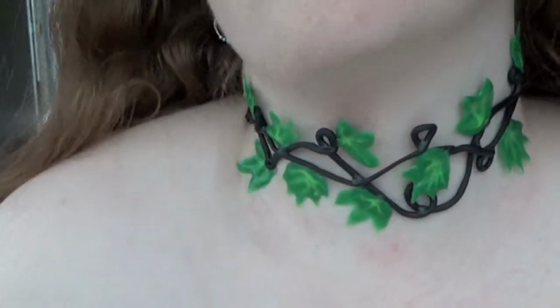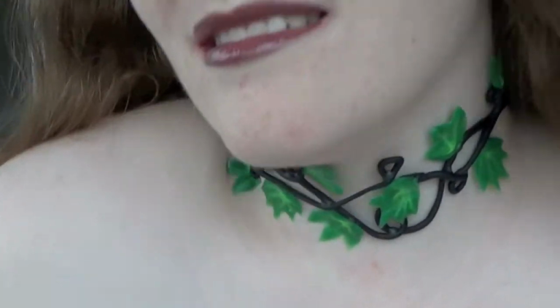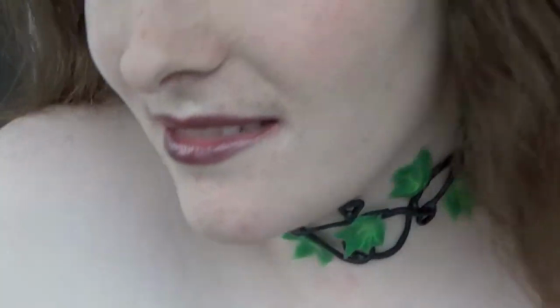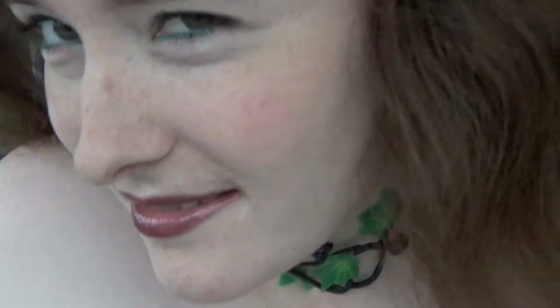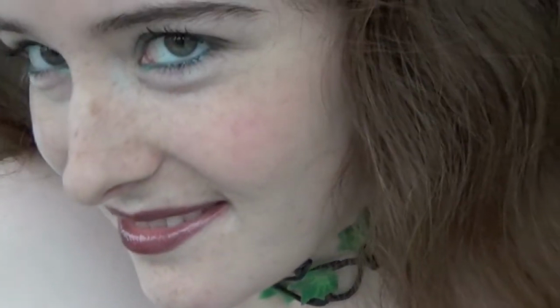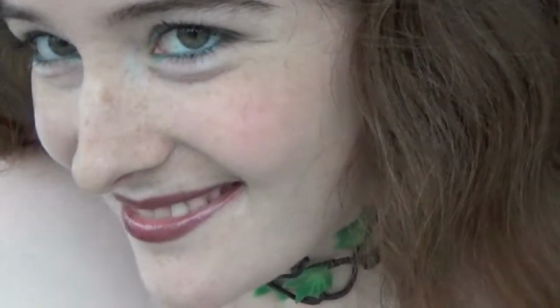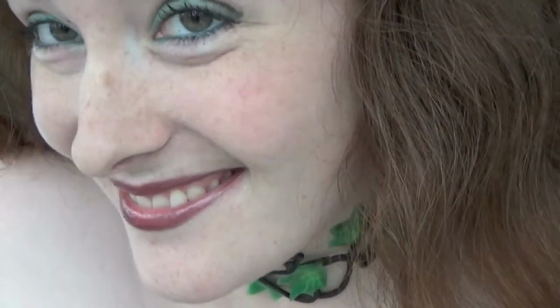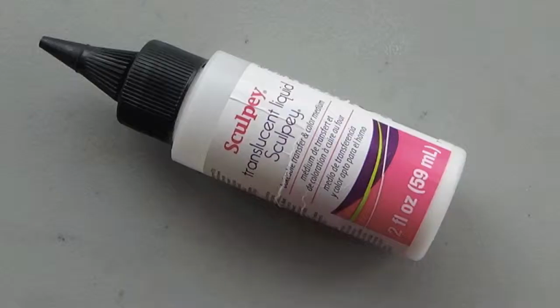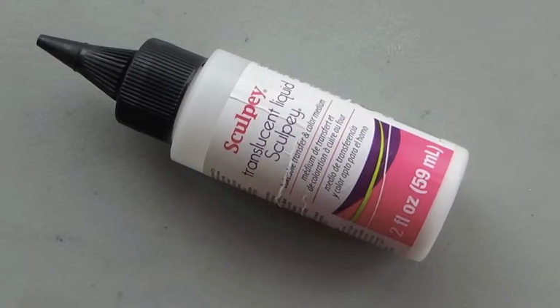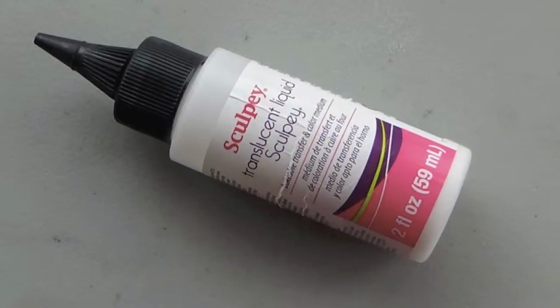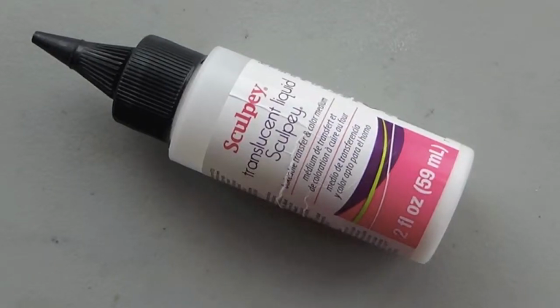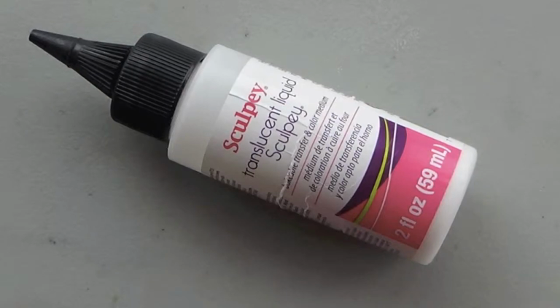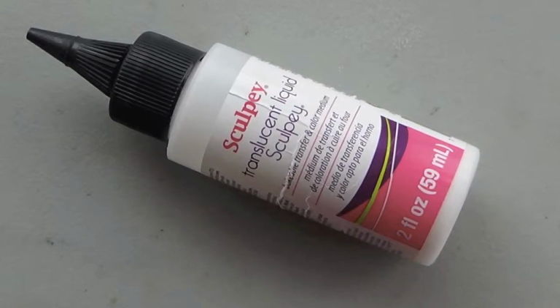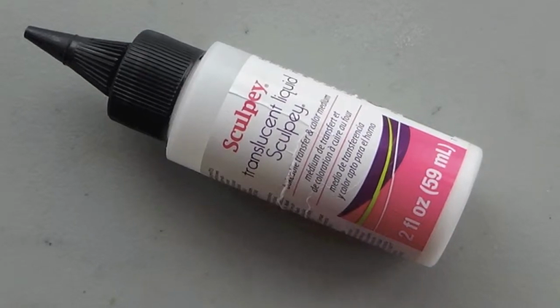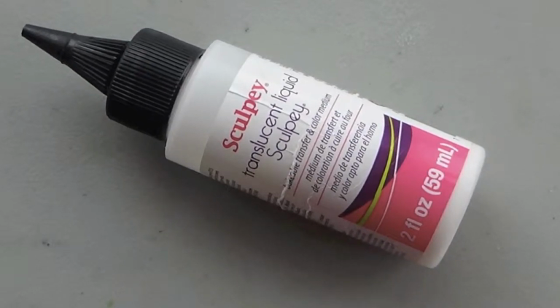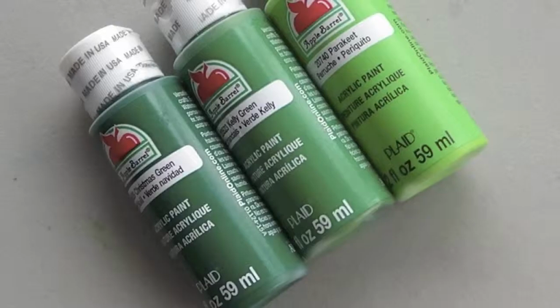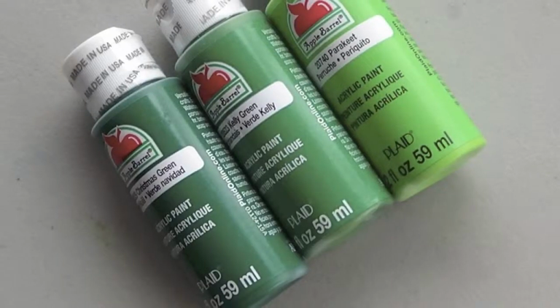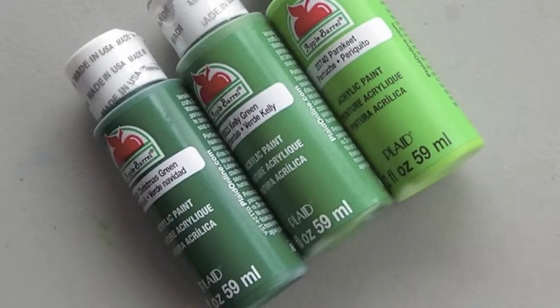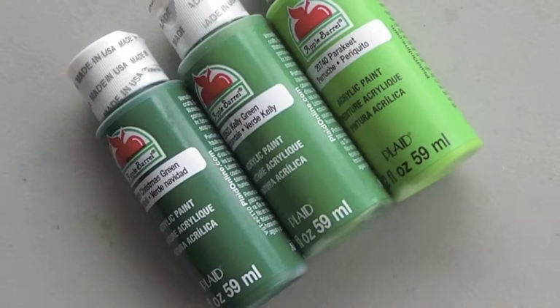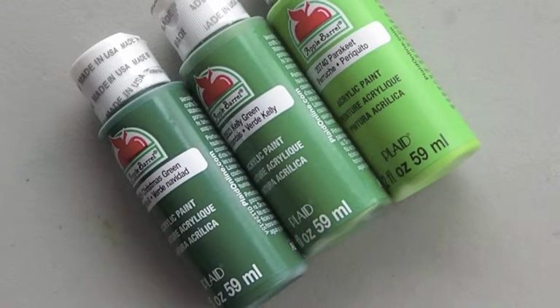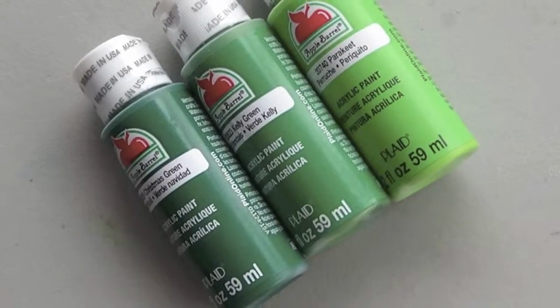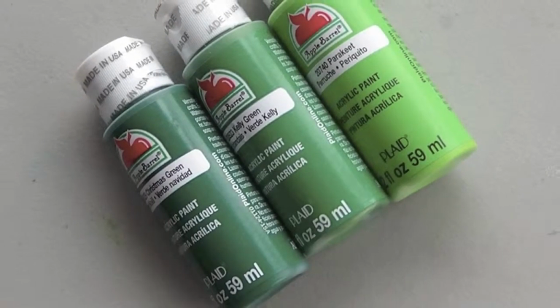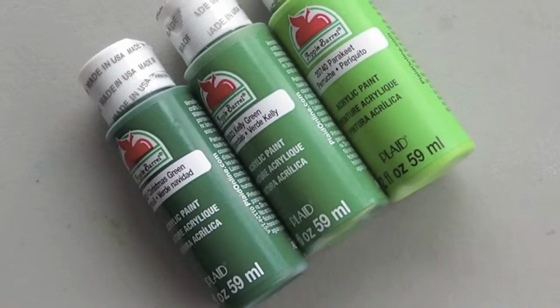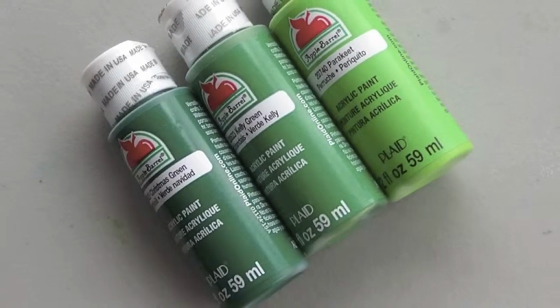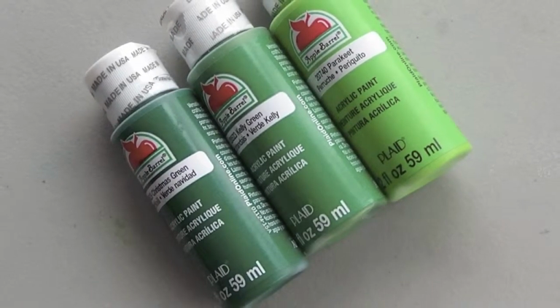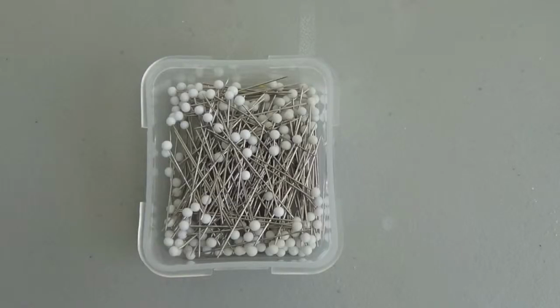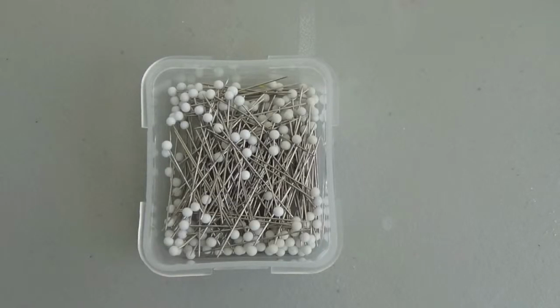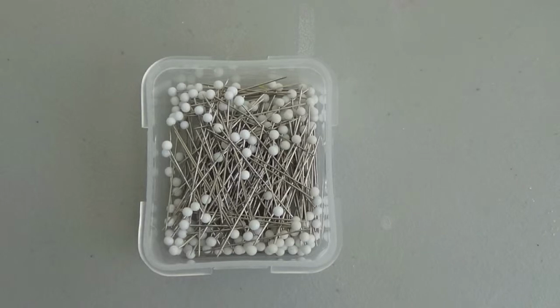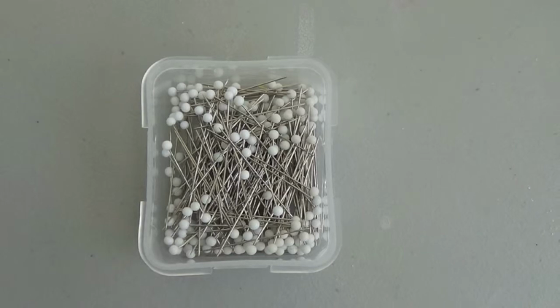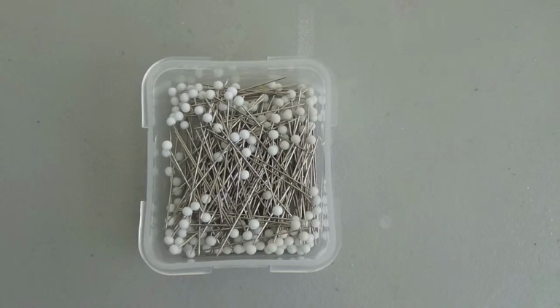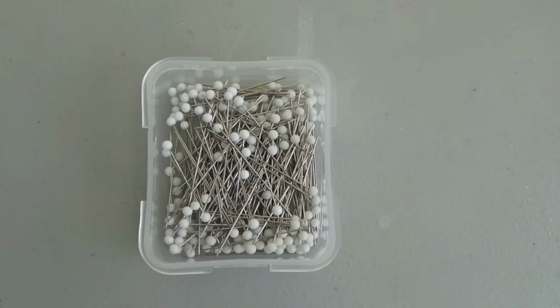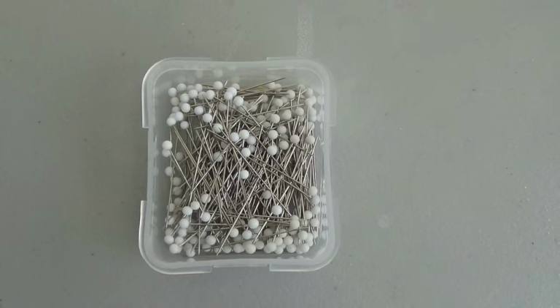For this week, here's what you need: Translucent Liquid Sculpey, various colors of green acrylic paint, and a pointy tool or some sewing pins.